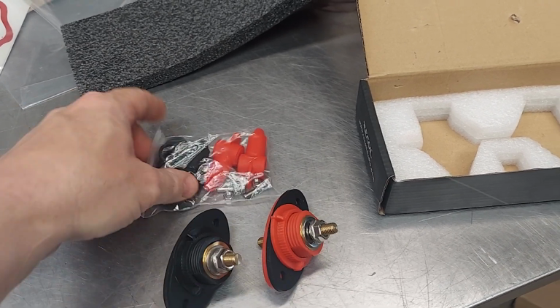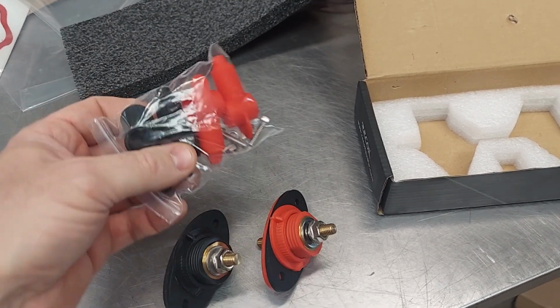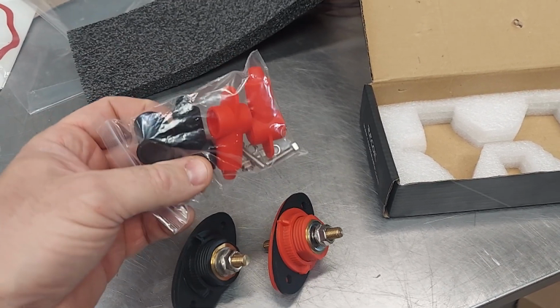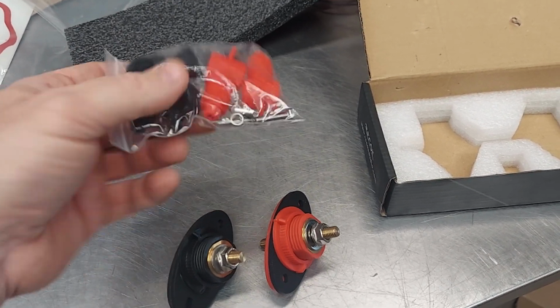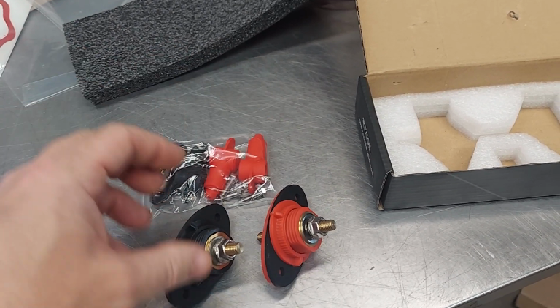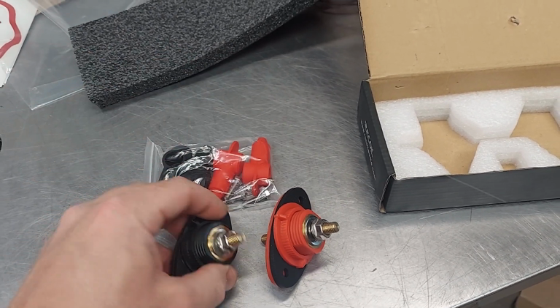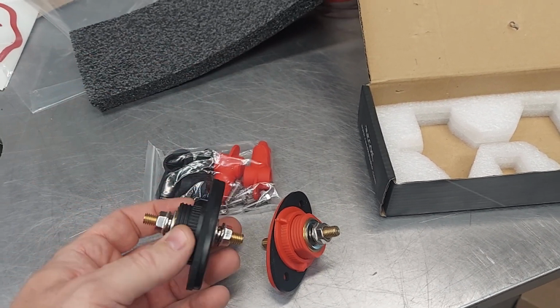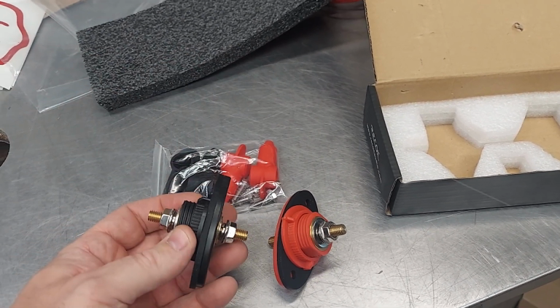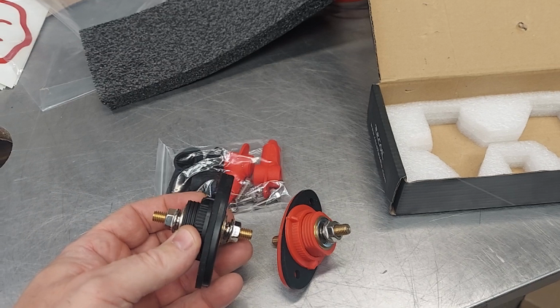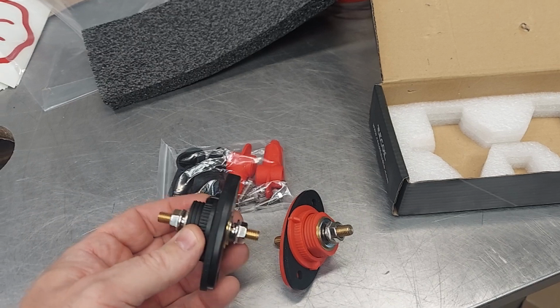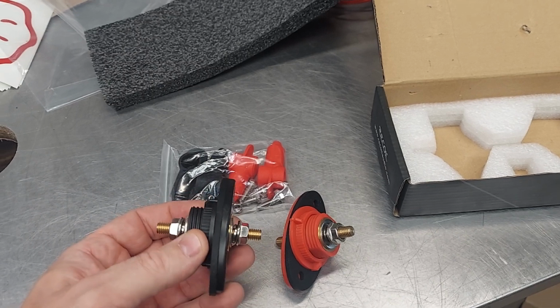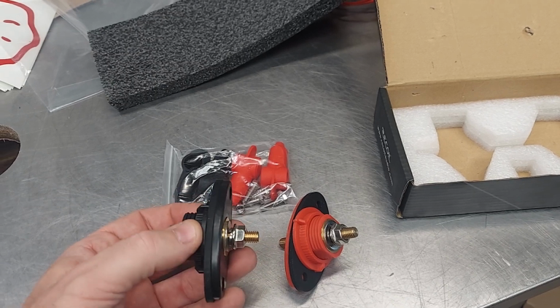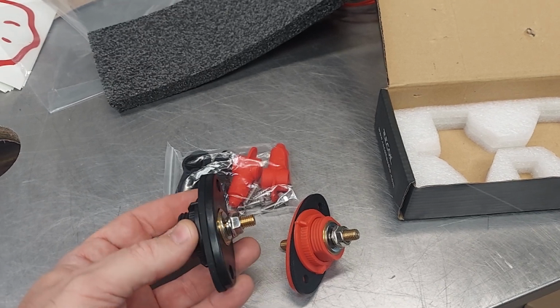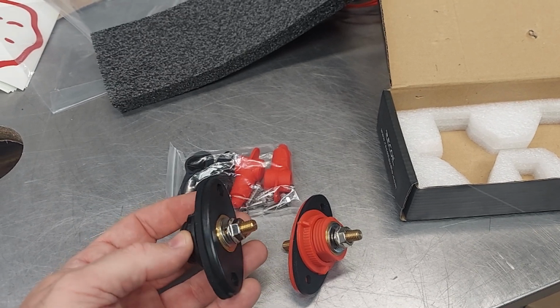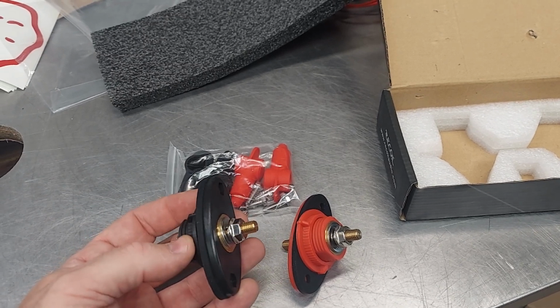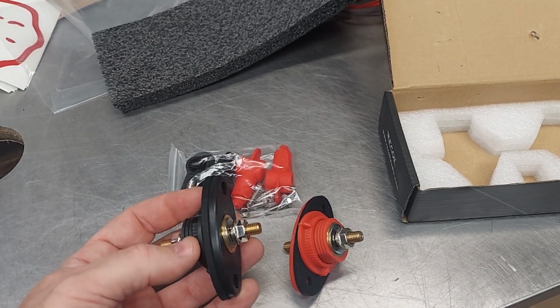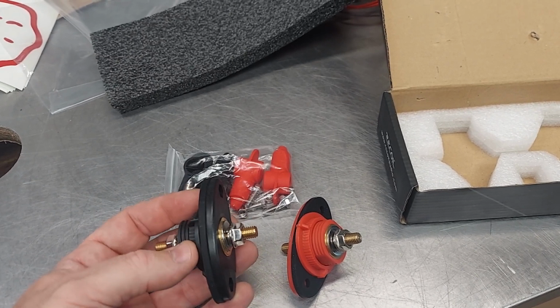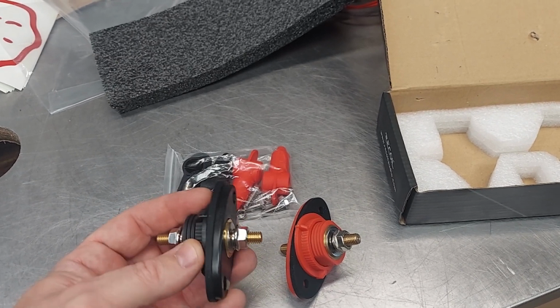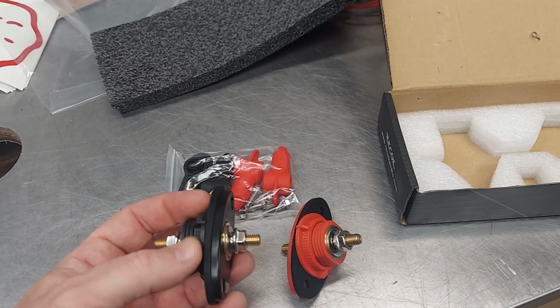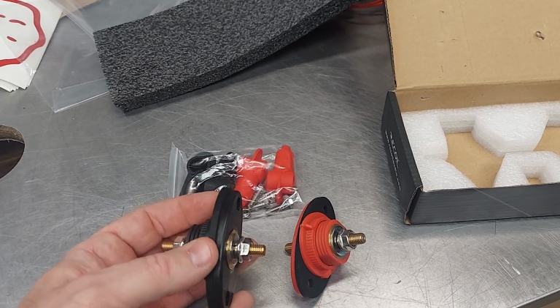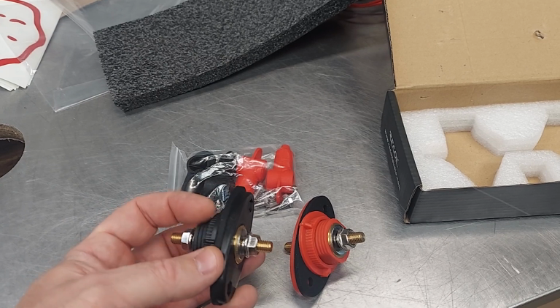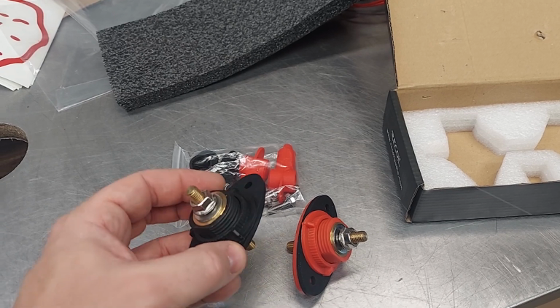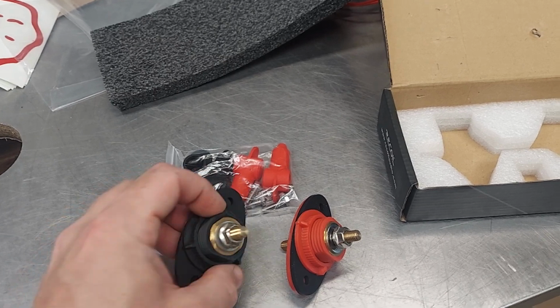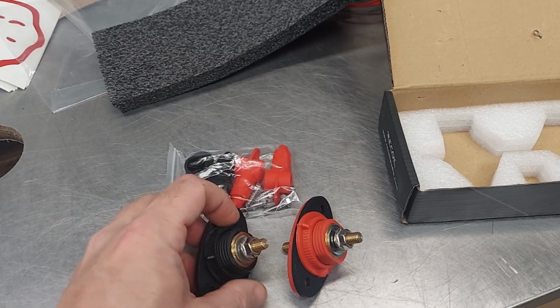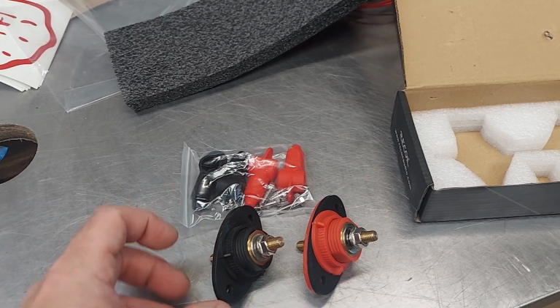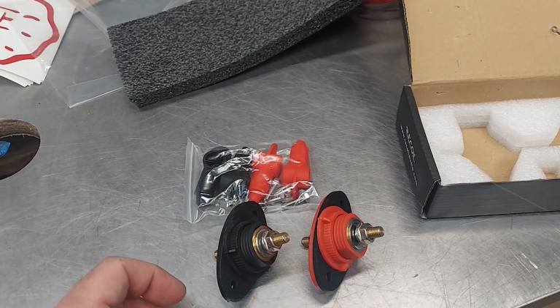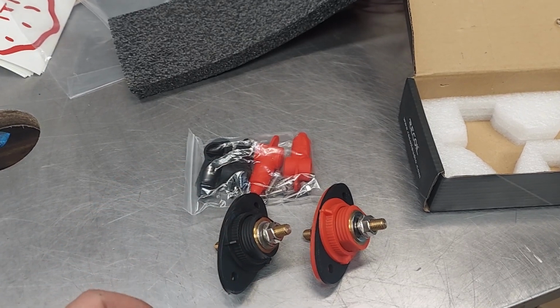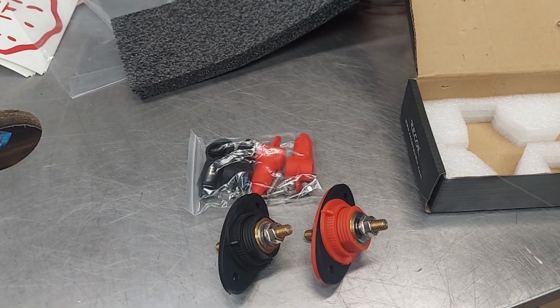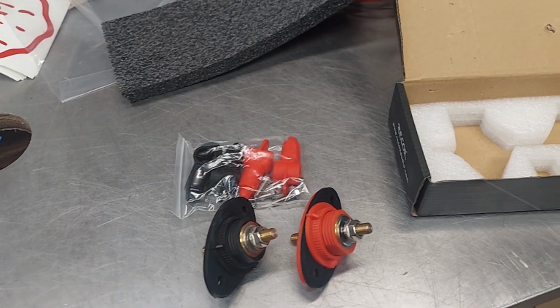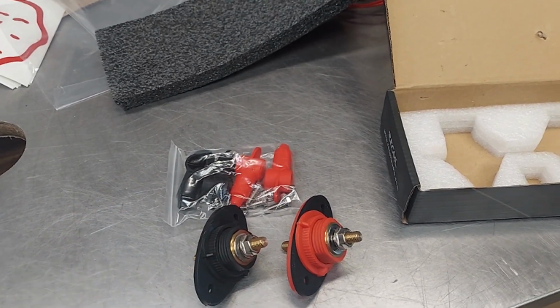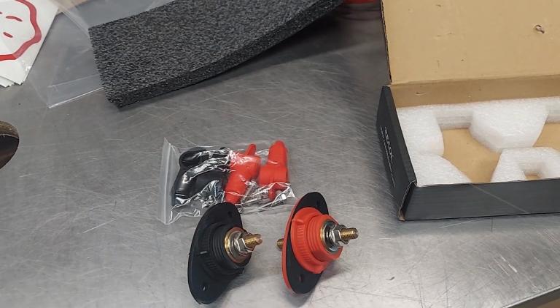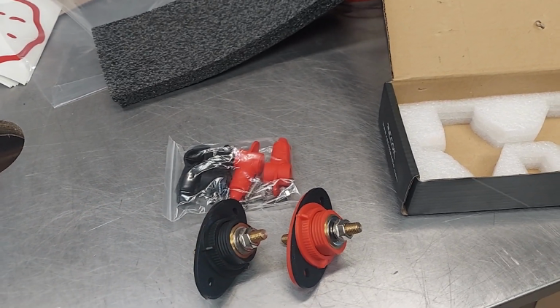And then you got boots to cover it. These are meant for side-by-sides, UTVs, or anywhere where you want to move the battery terminal, but you can use it for speaker terminals as well. And I'll give a link to Steve Mead.